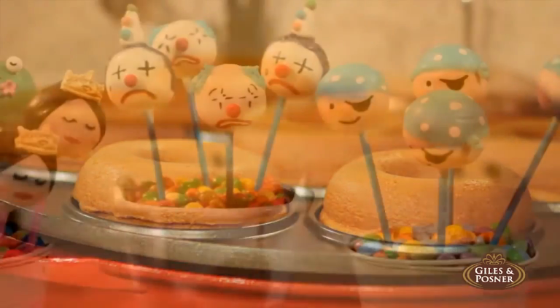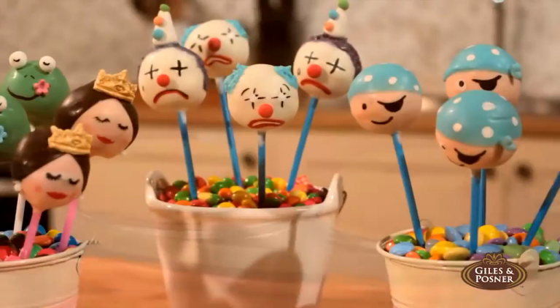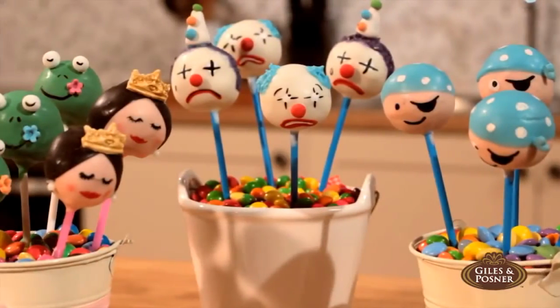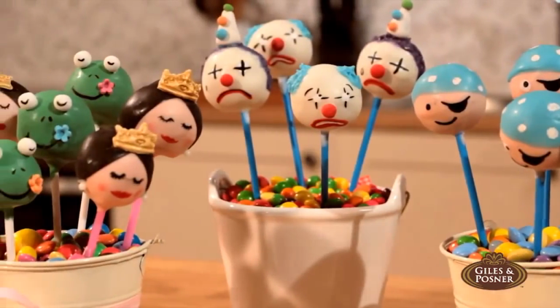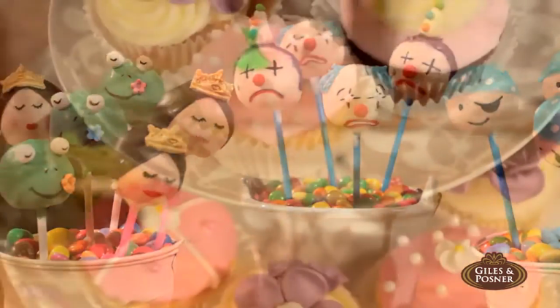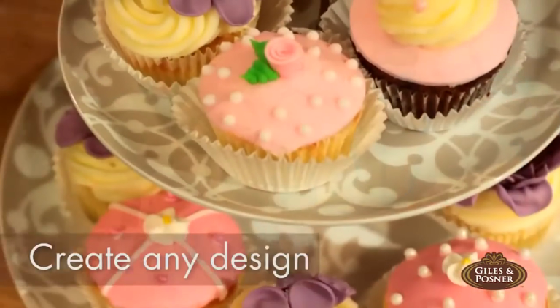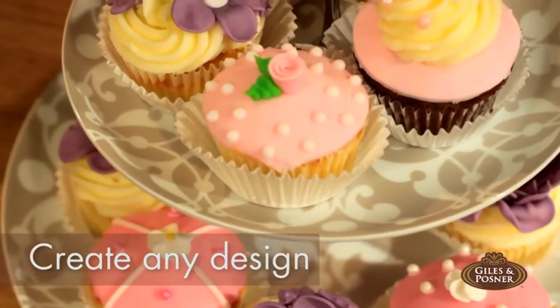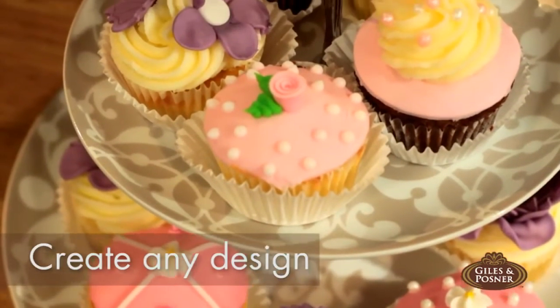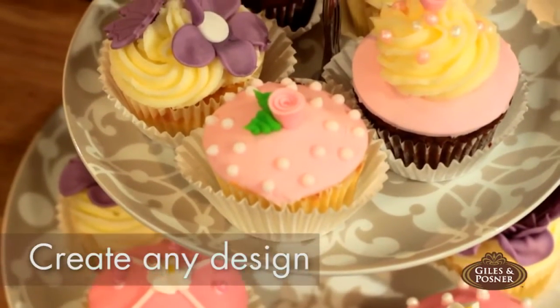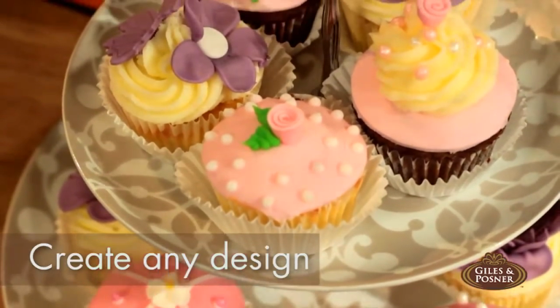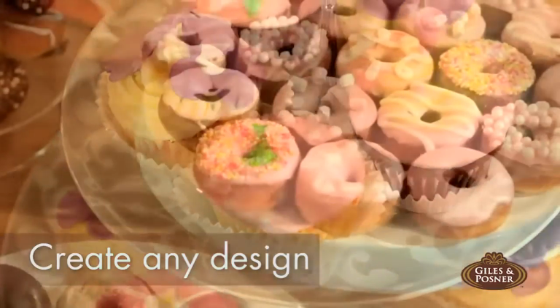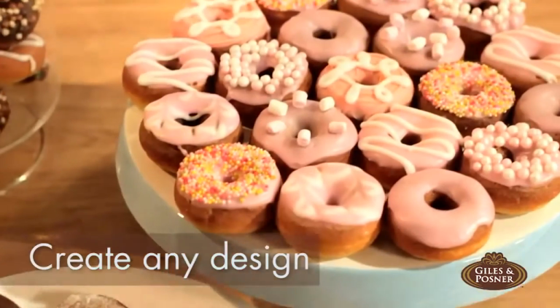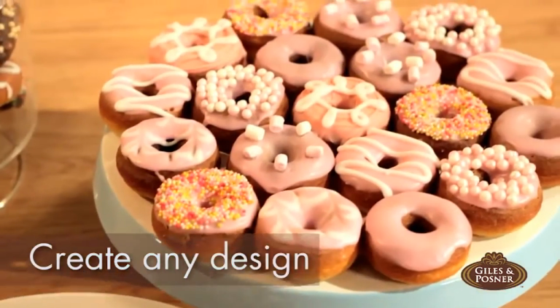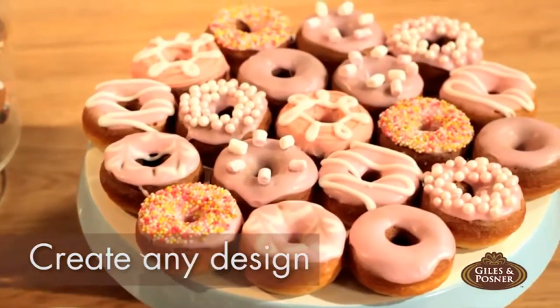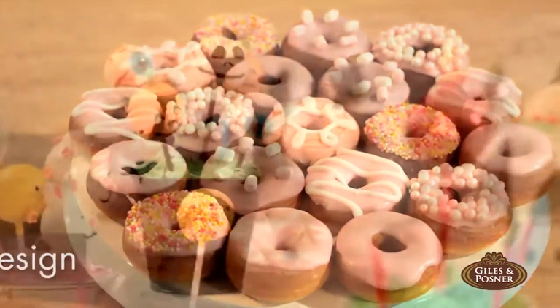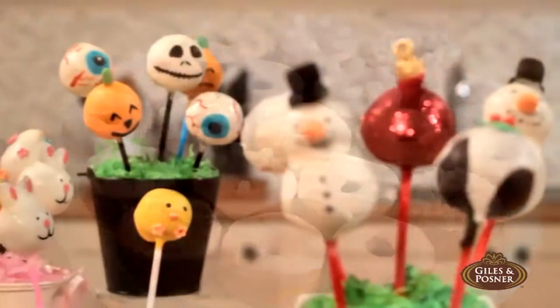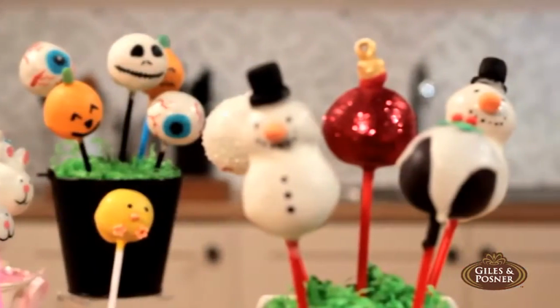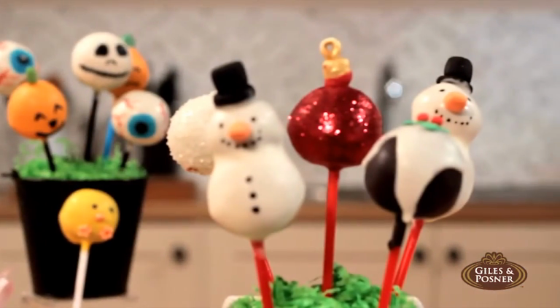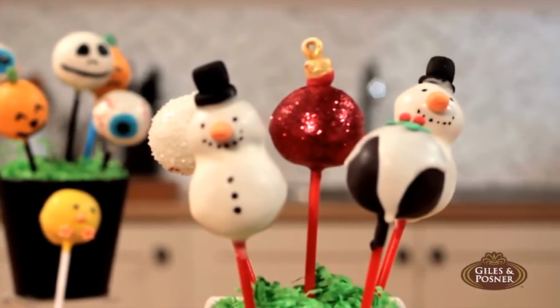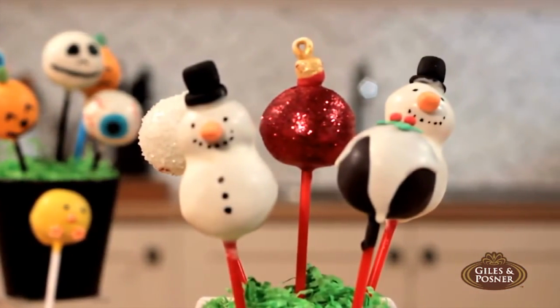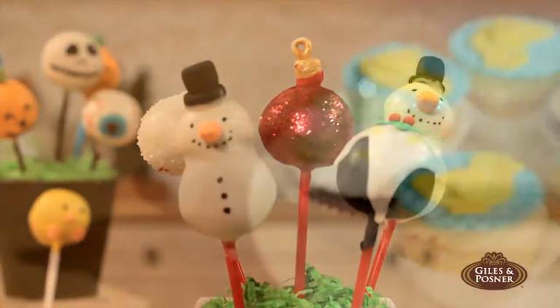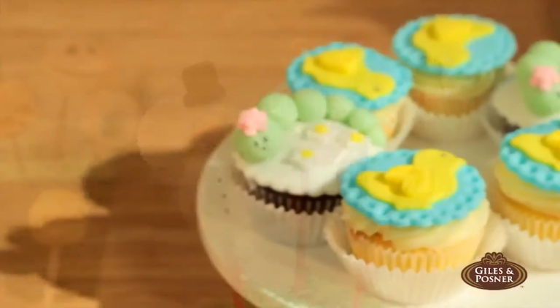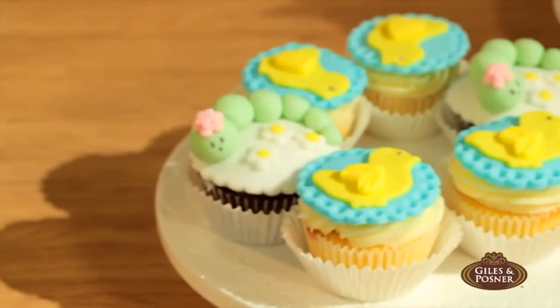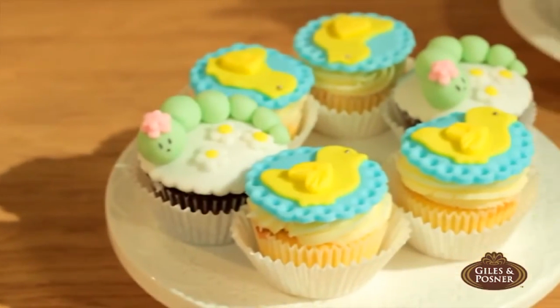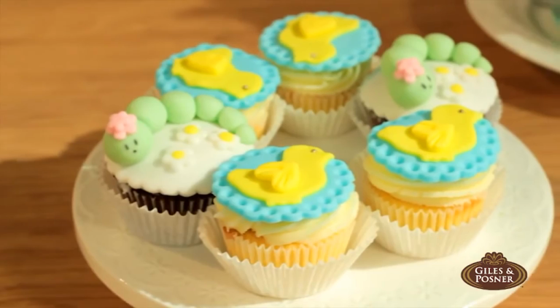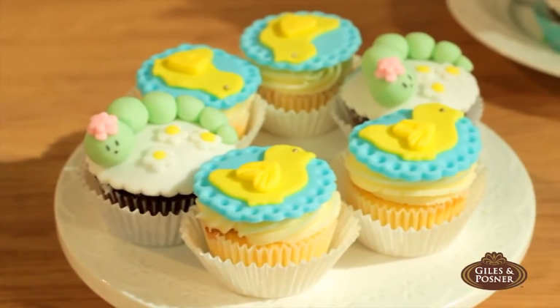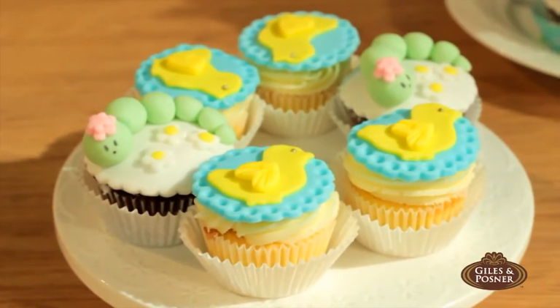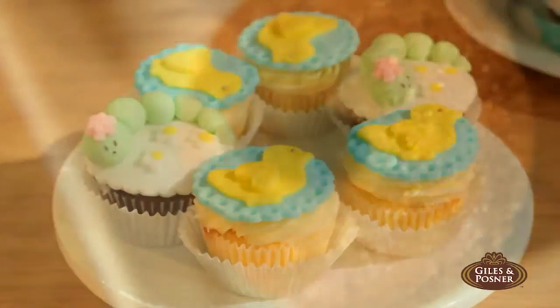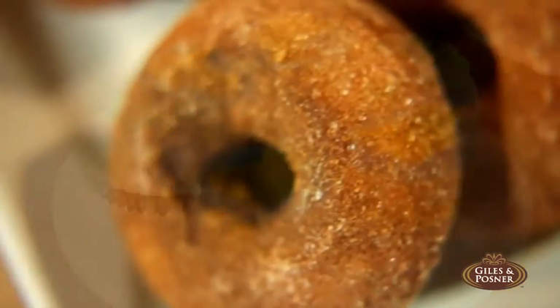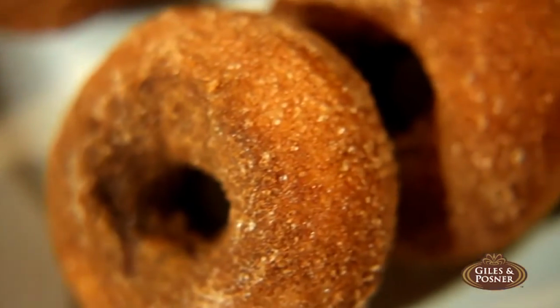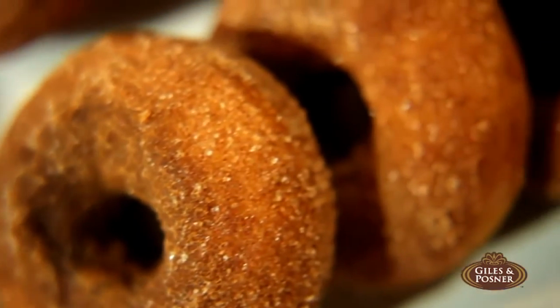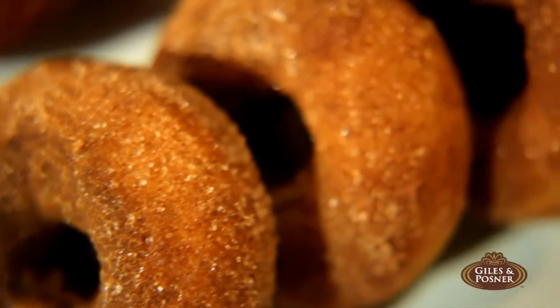And the great thing about all of these is that they can be decorated to create almost any design you like, such as festive cake pops, party cupcakes, and cinnamon doughnuts.